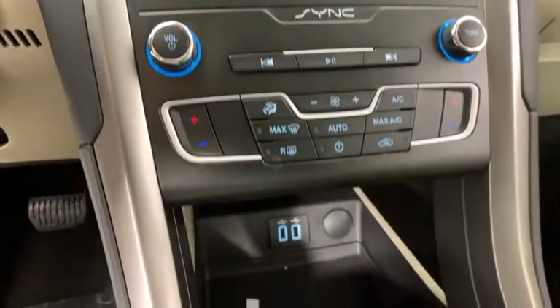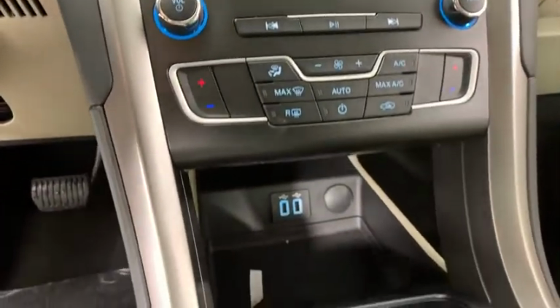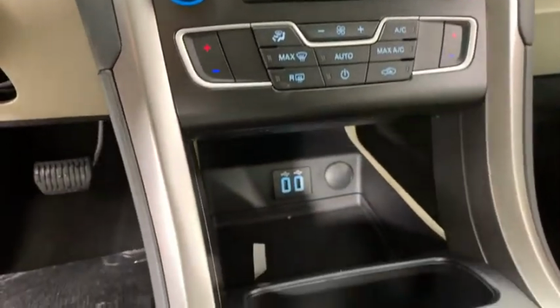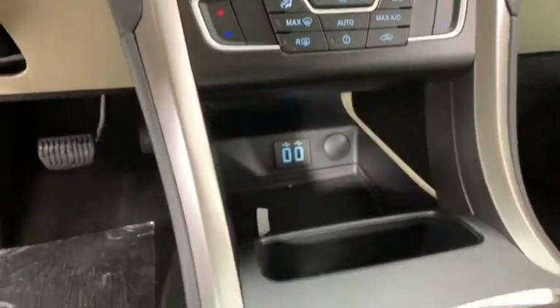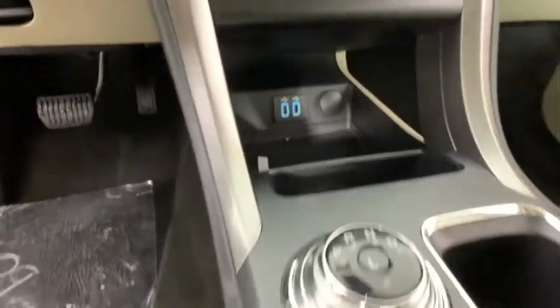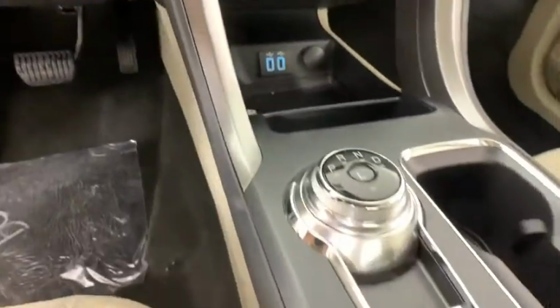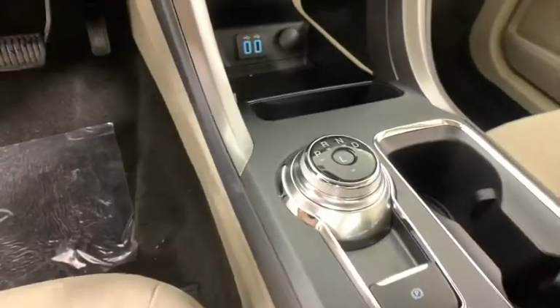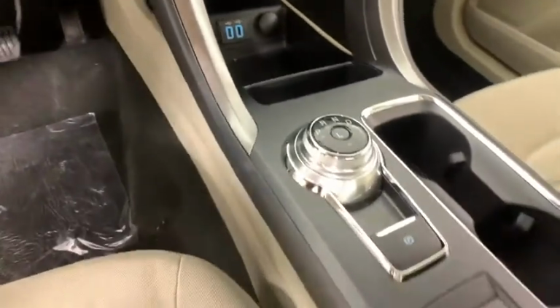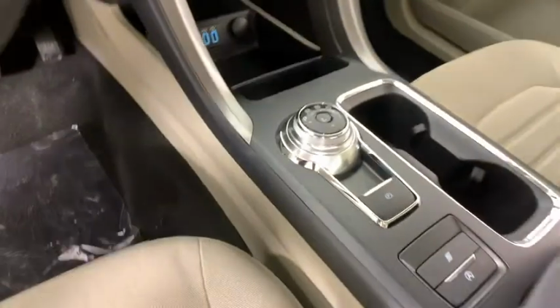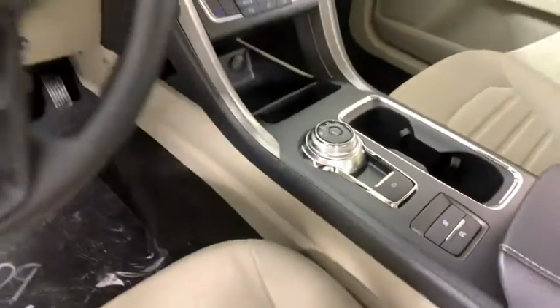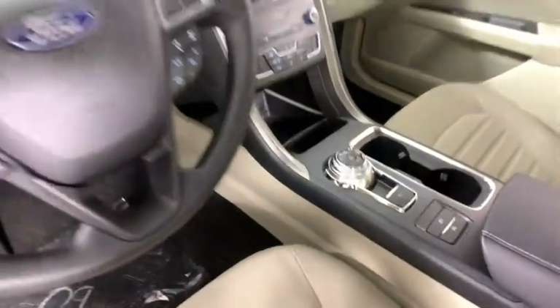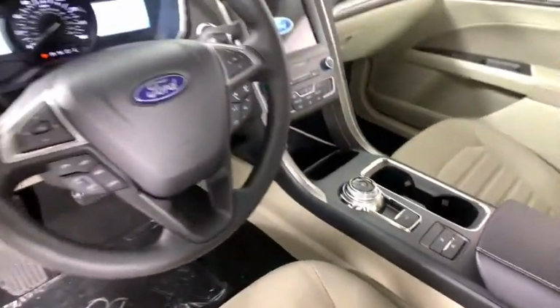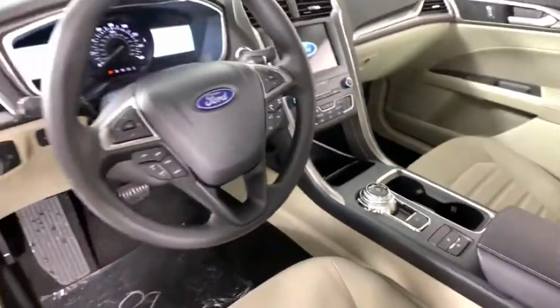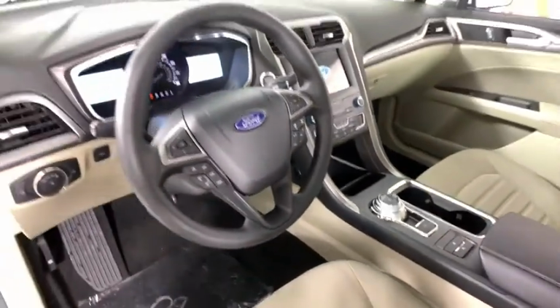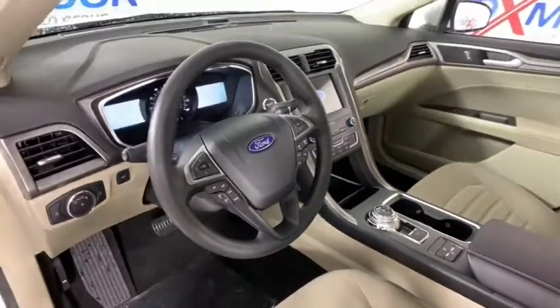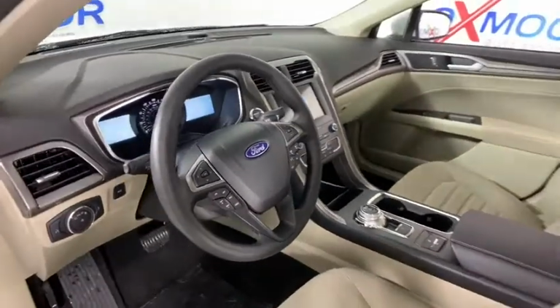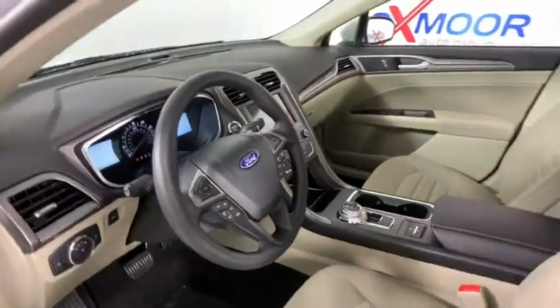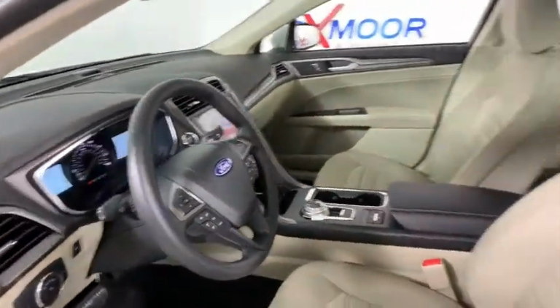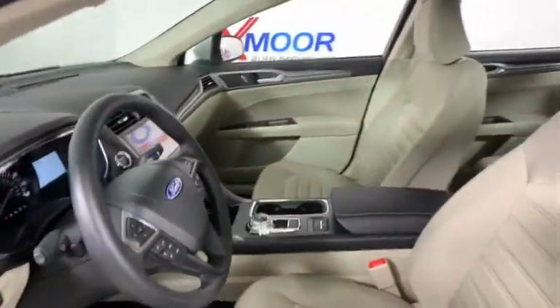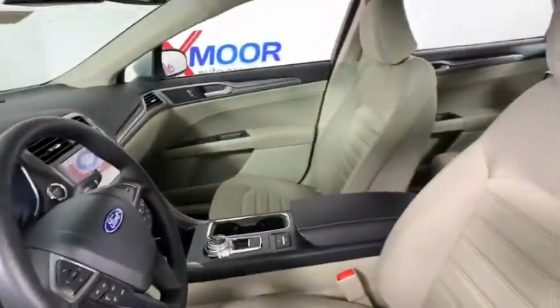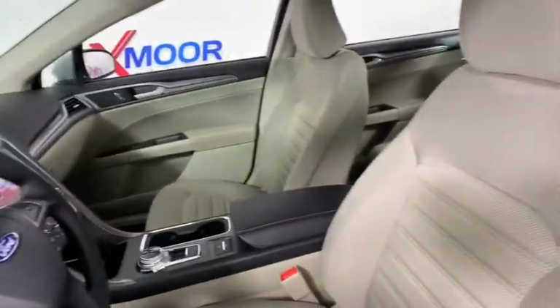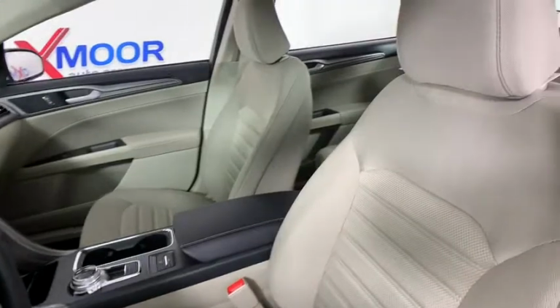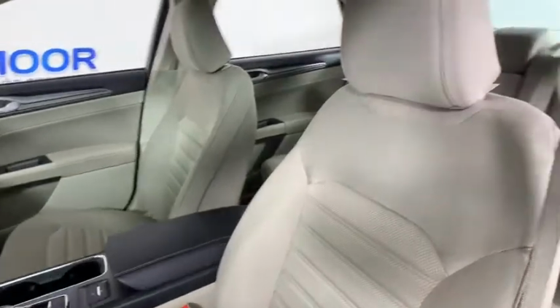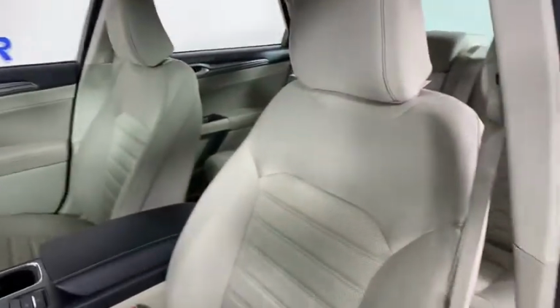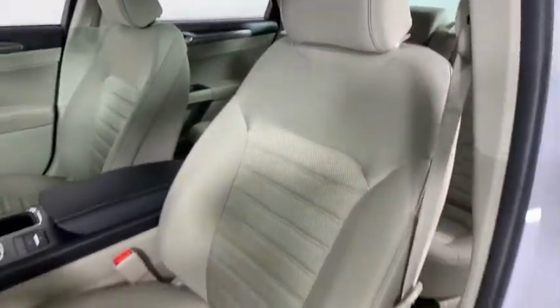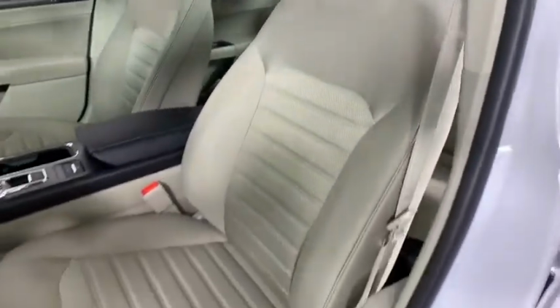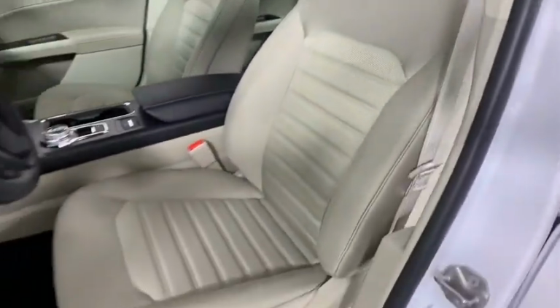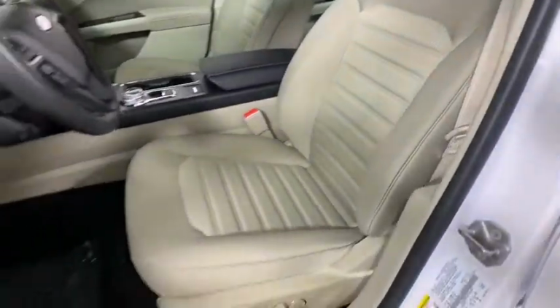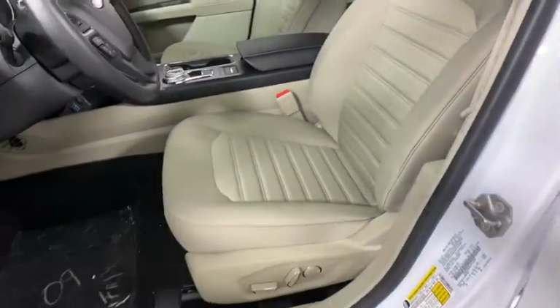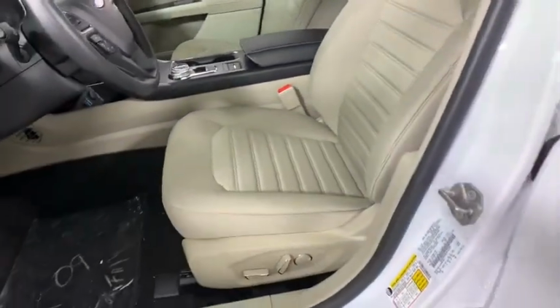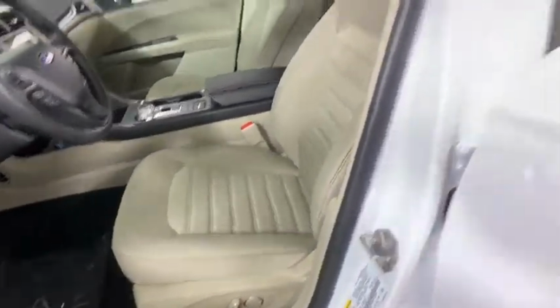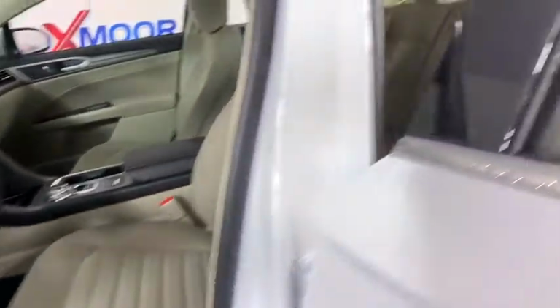Rear window defroster, power windows, tachometer, brake assist, panic alarm, overhead console, remote keyless entry, front reading lamps, power driver's seat, driver vanity mirror, front bucket seats.